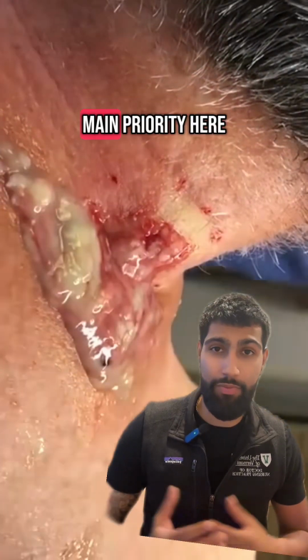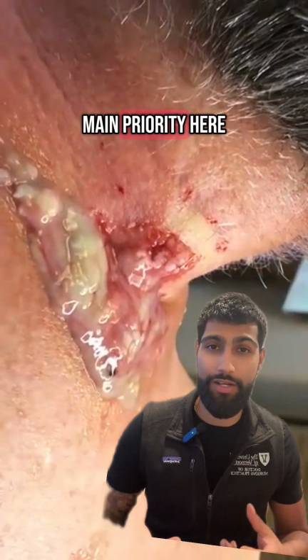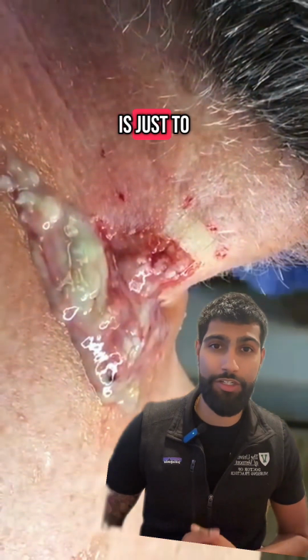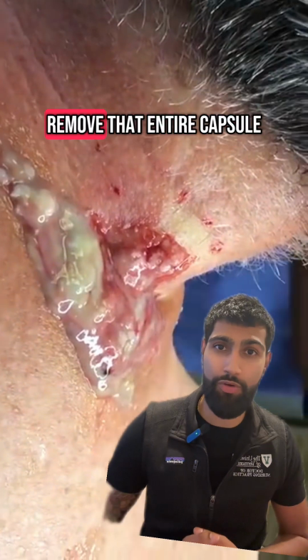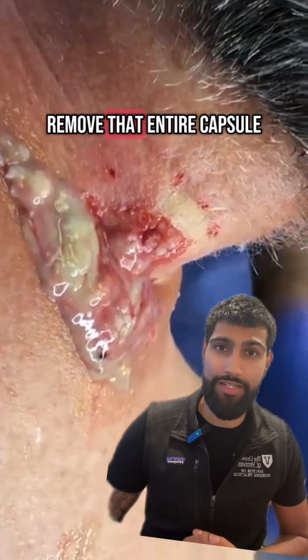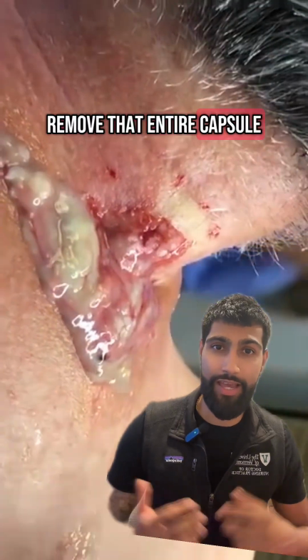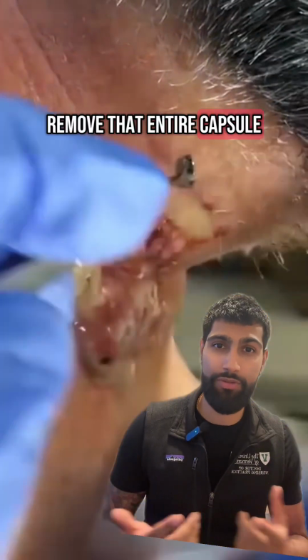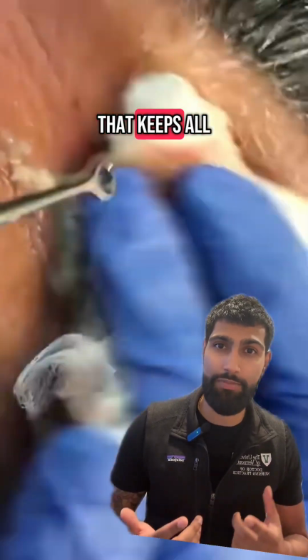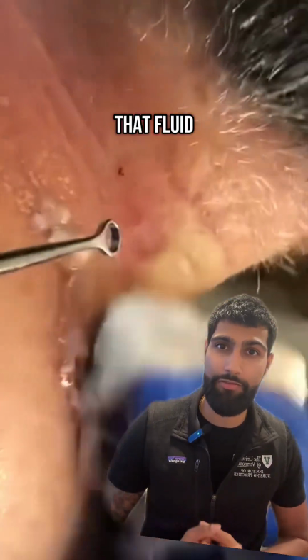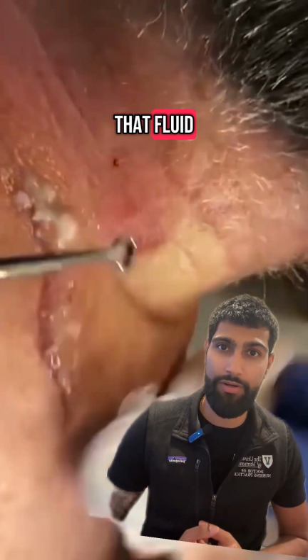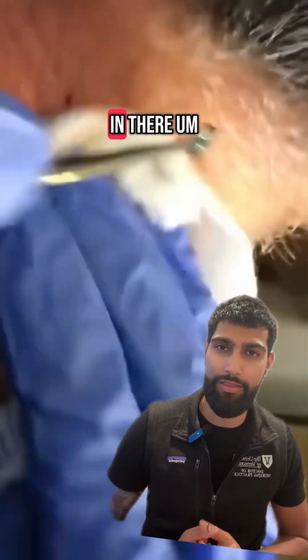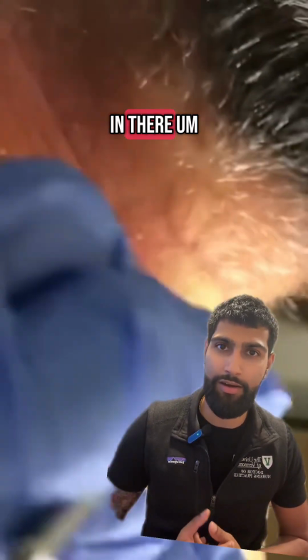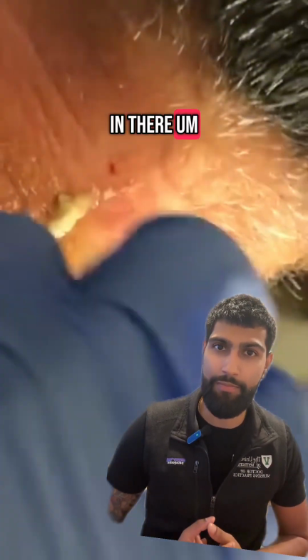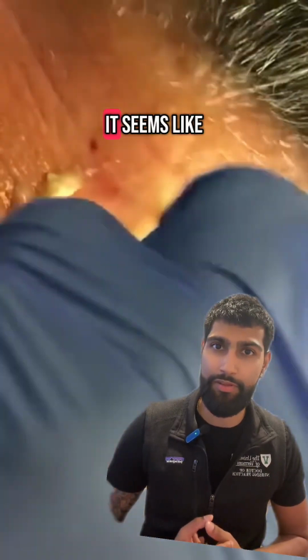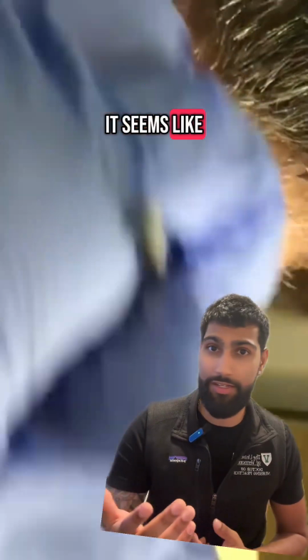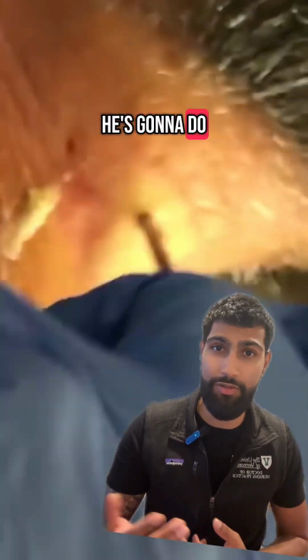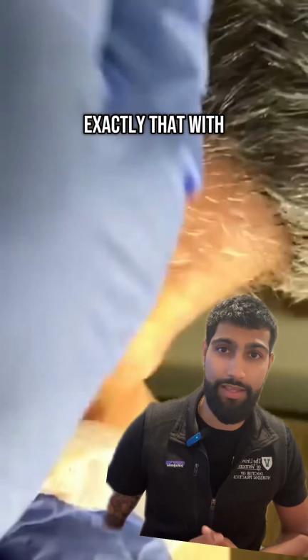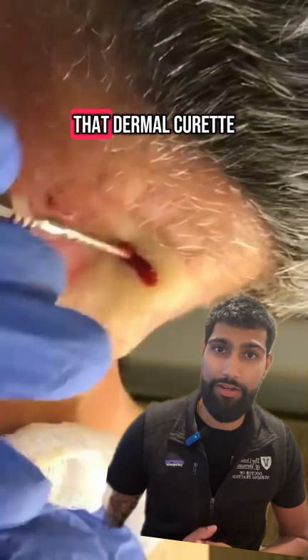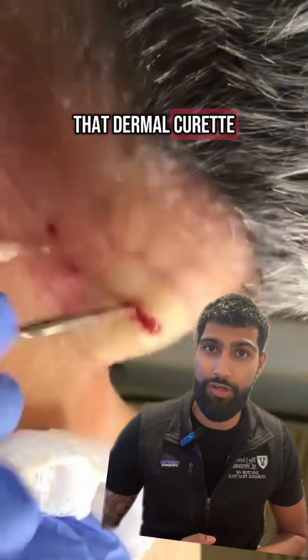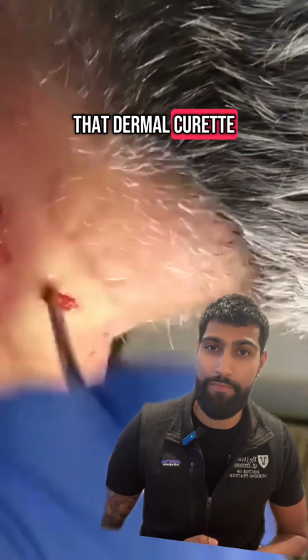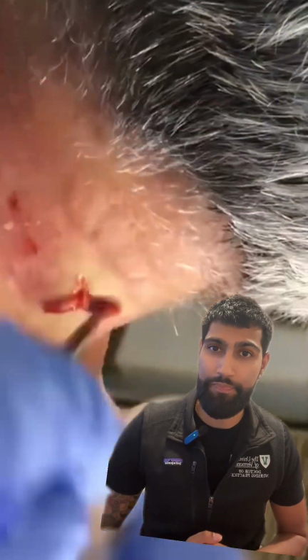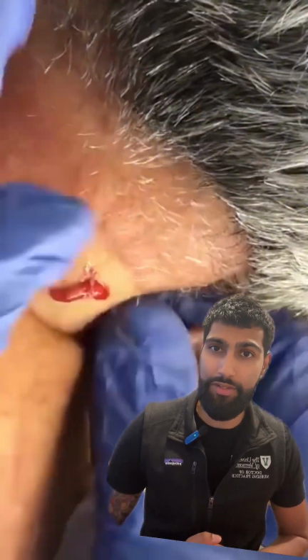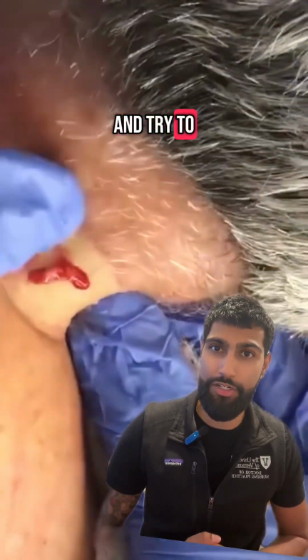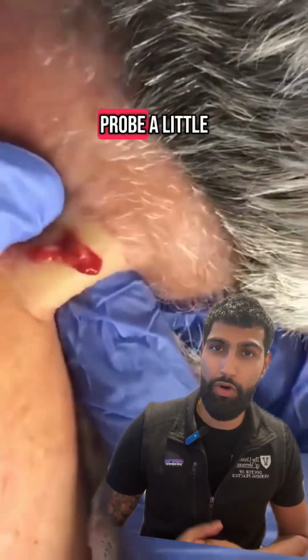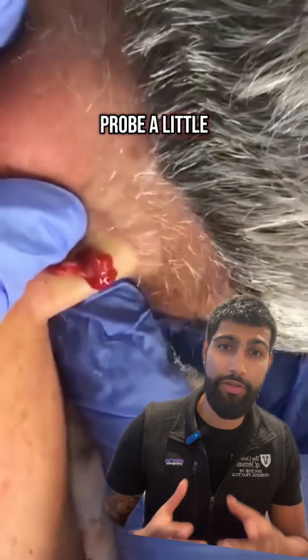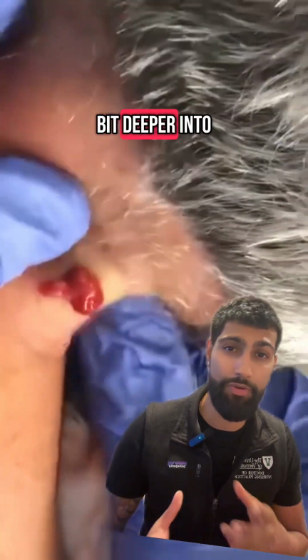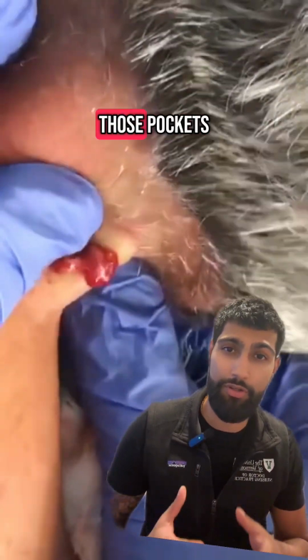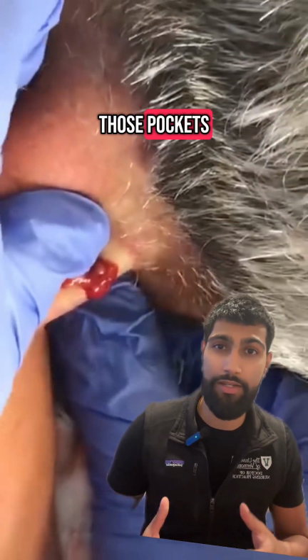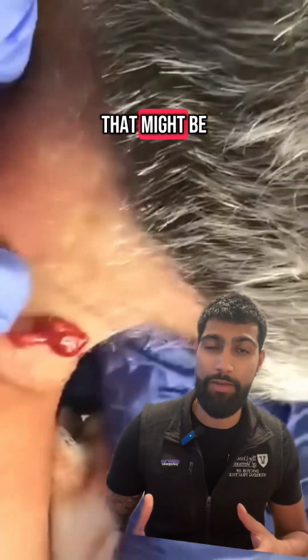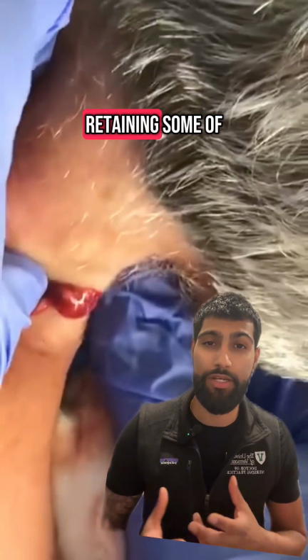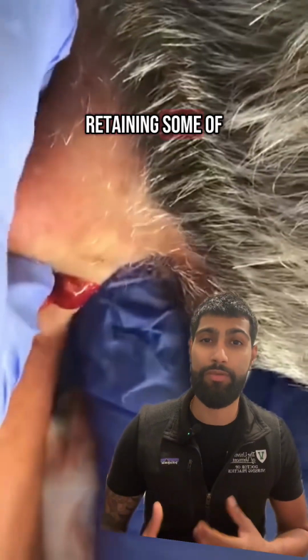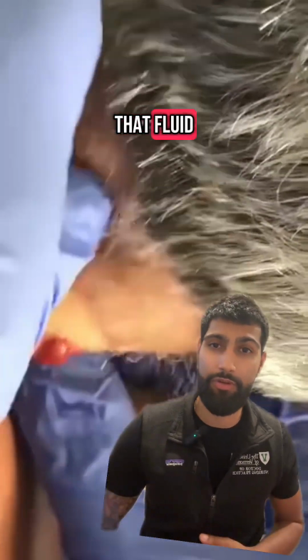The main priority here is just to remove that entire capsule that keeps all that fluid in there. It seems like he's going to do exactly that with that dermal curette and try to probe a little bit deeper into those pockets that might be retaining some of that fluid.